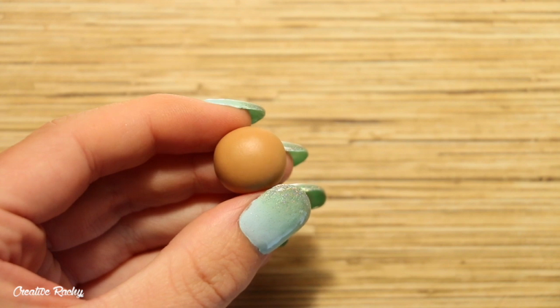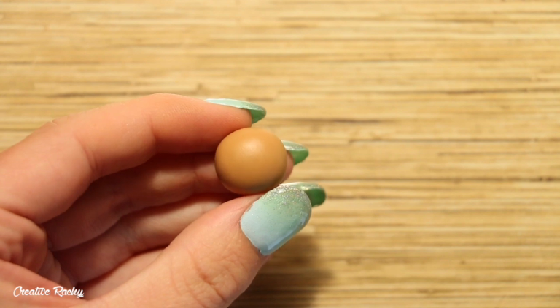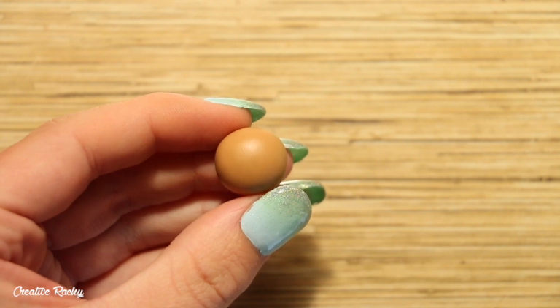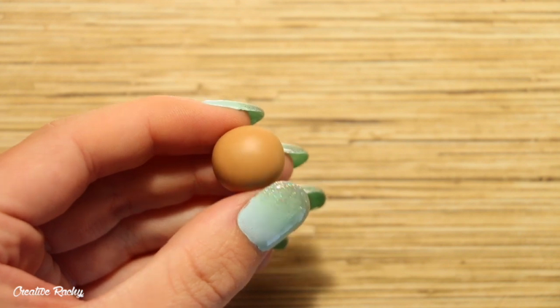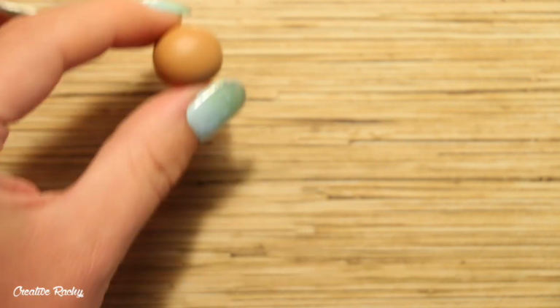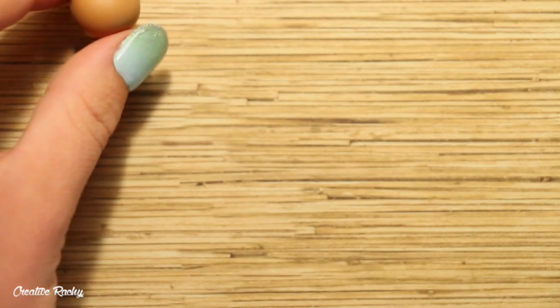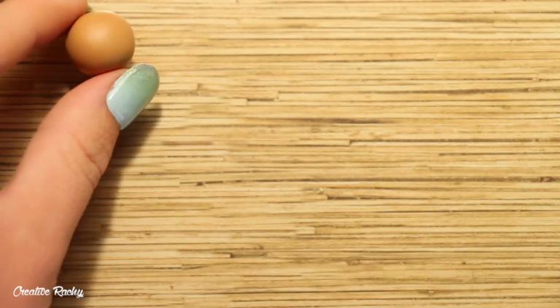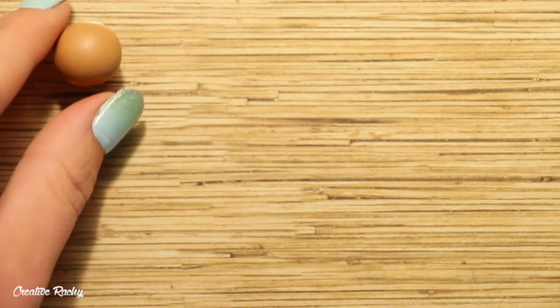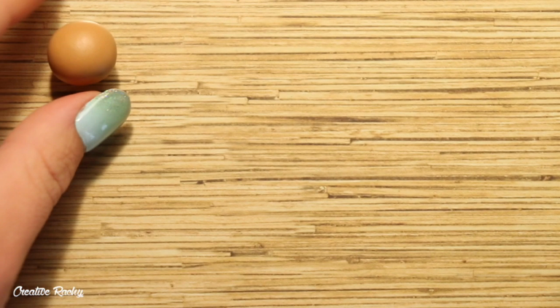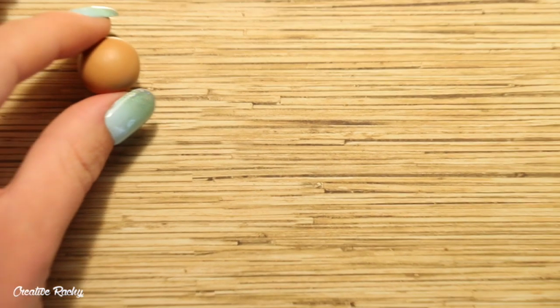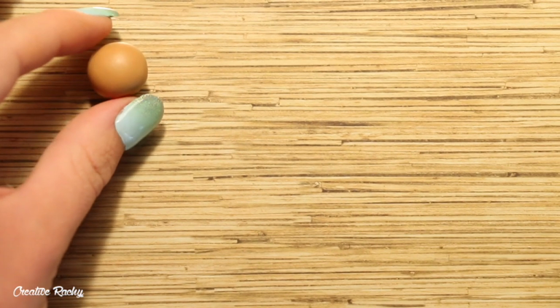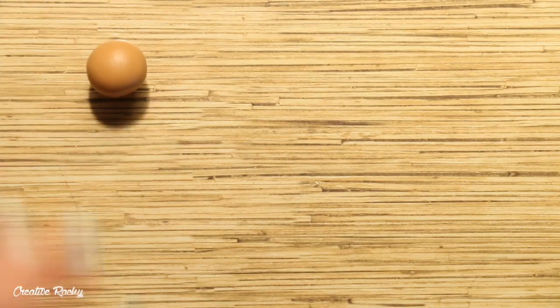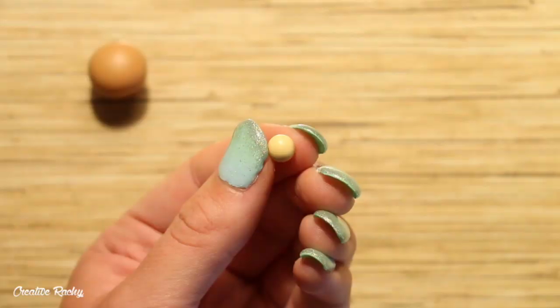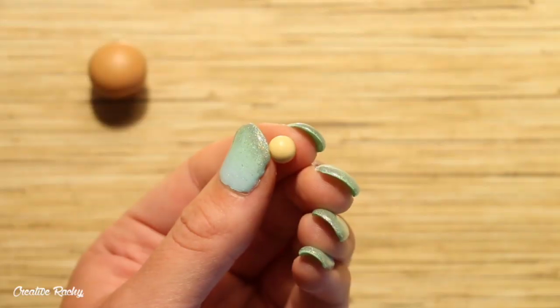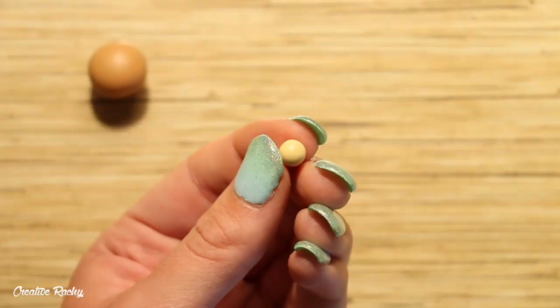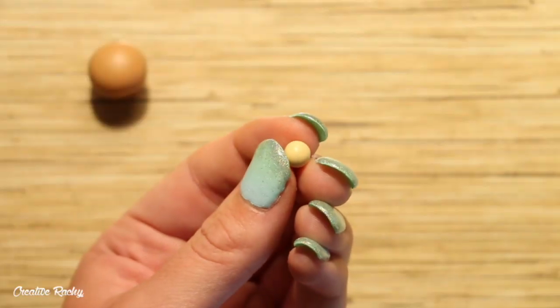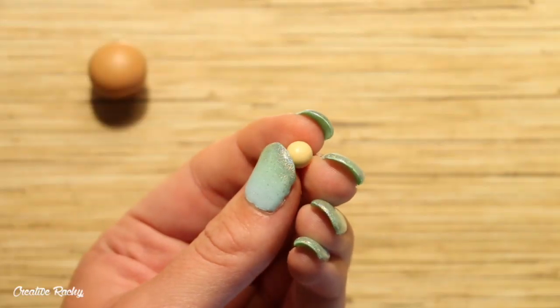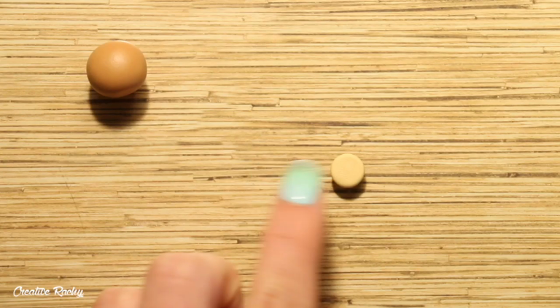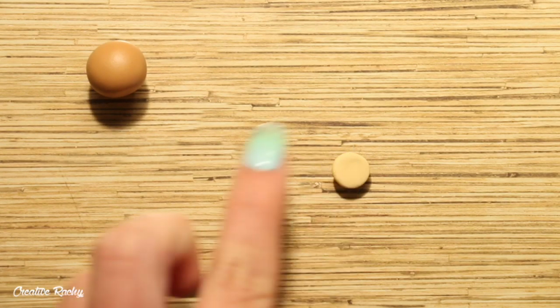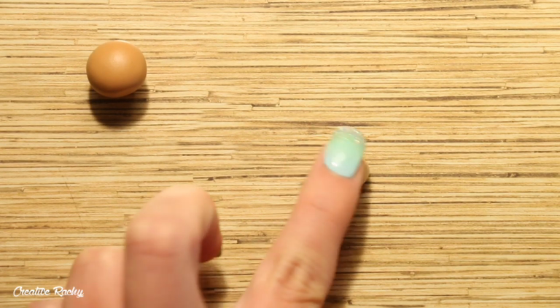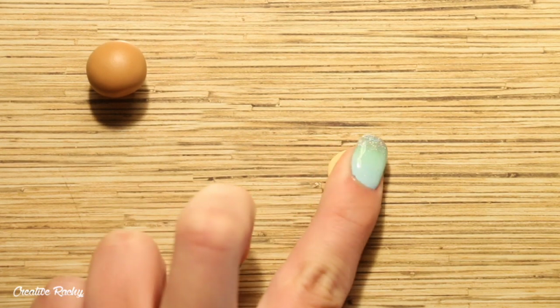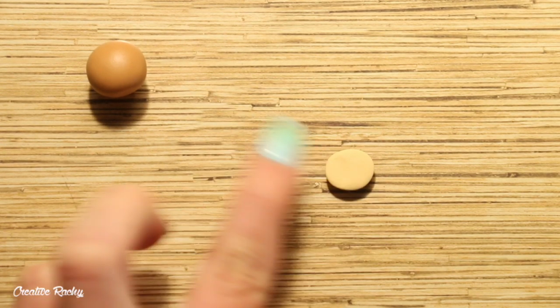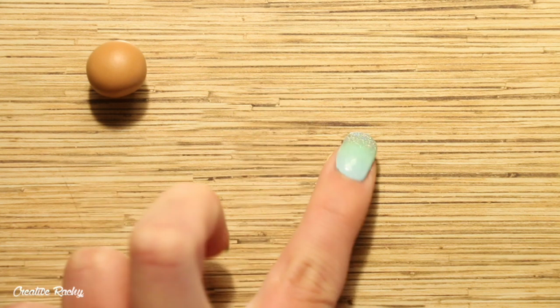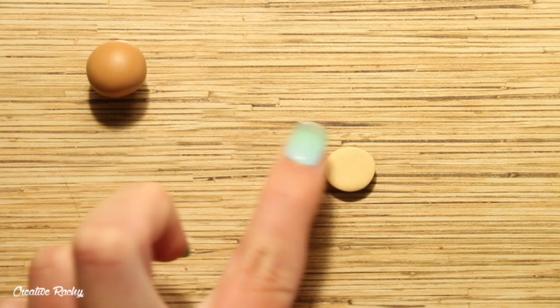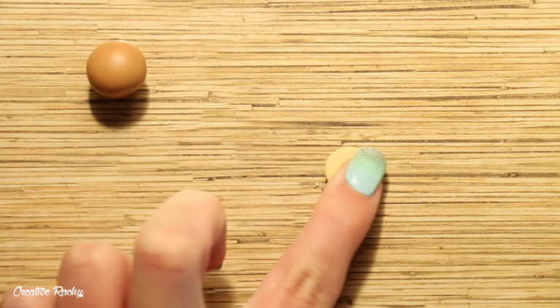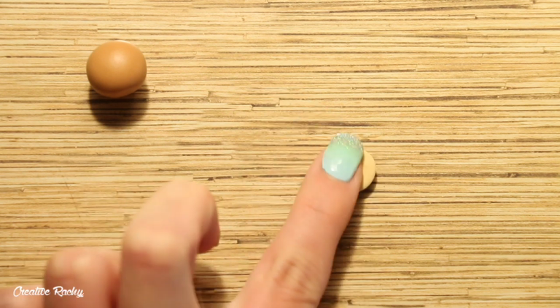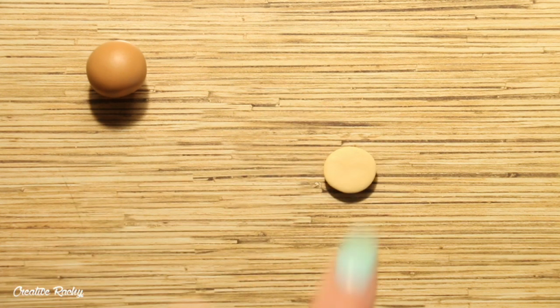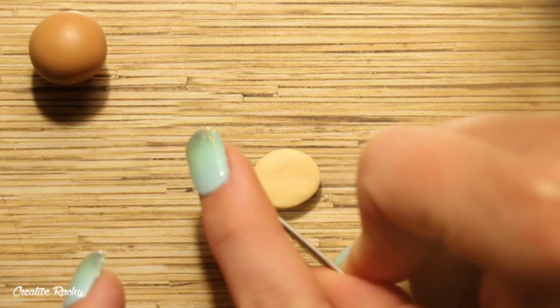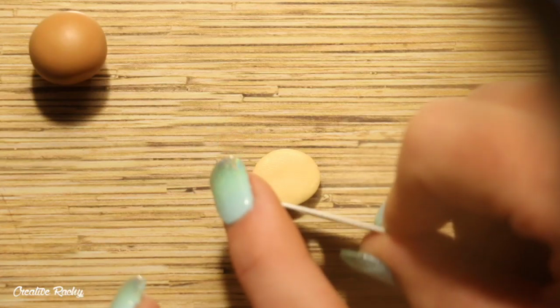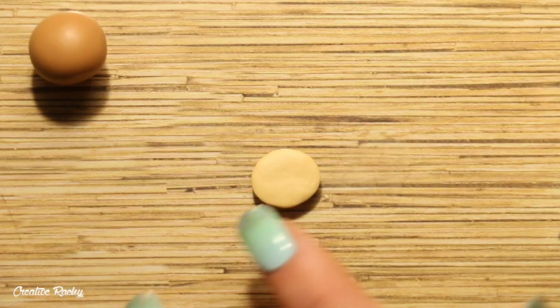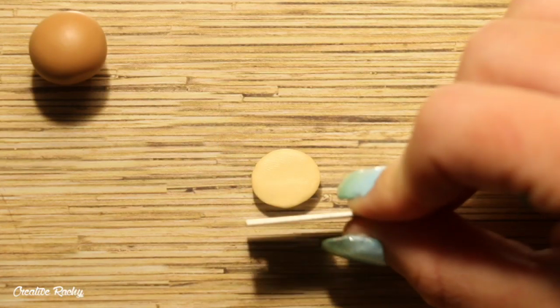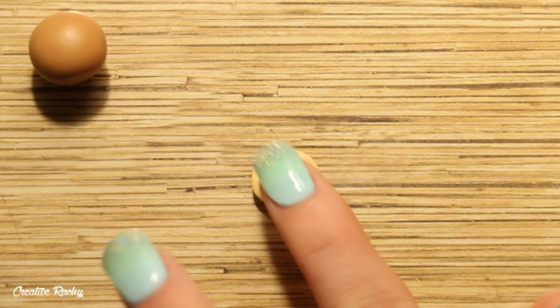So to begin, take the brown clay that you would like to use for the main color of your sloth and roll a piece into a ball for the head. Next up, take a tan colored piece of clay and flatten this down onto your work surface so it's kind of an oval shape.